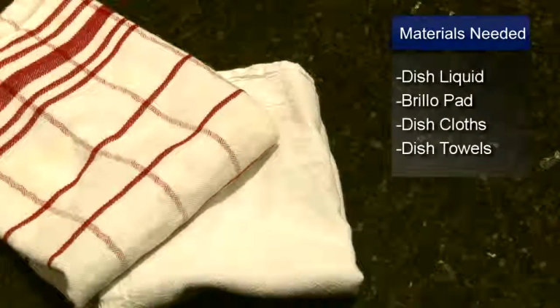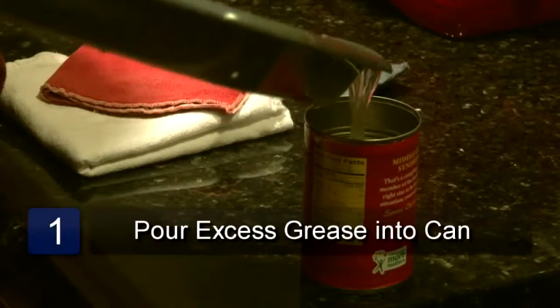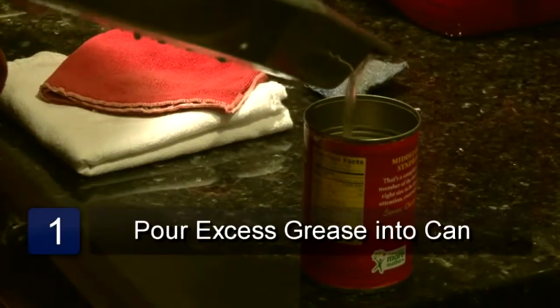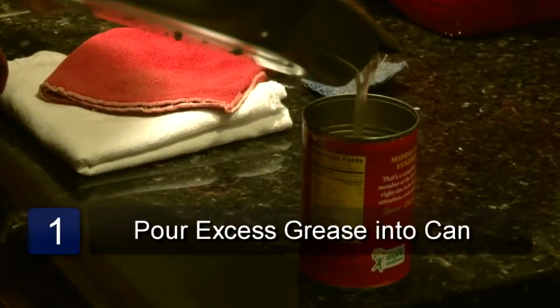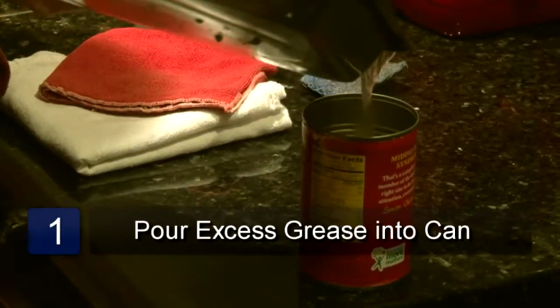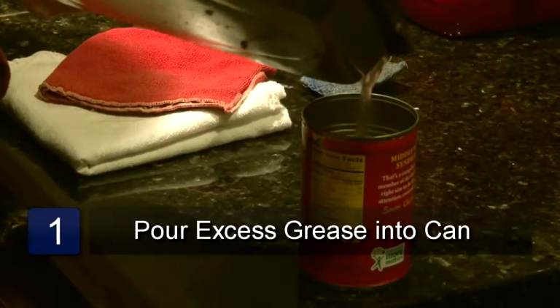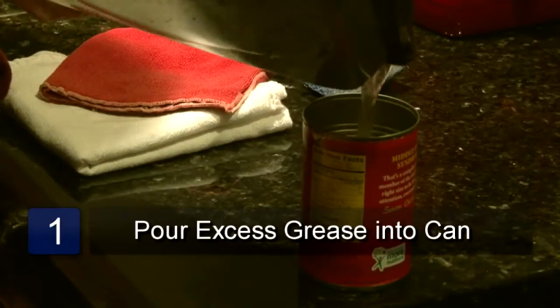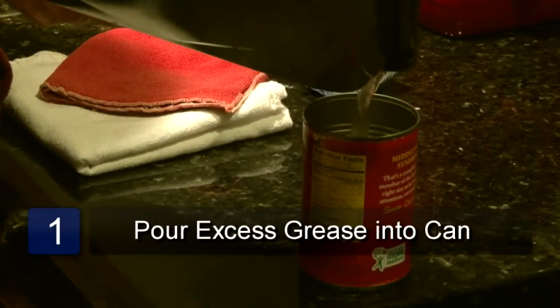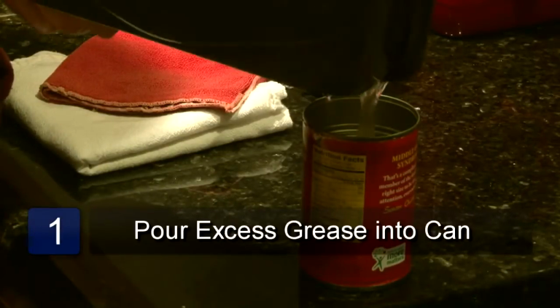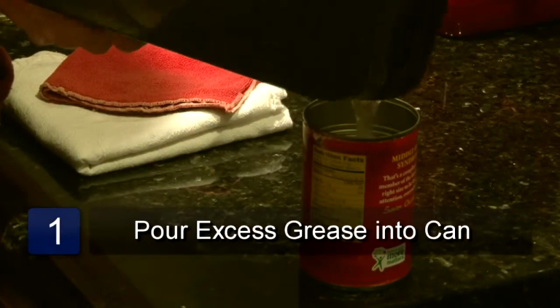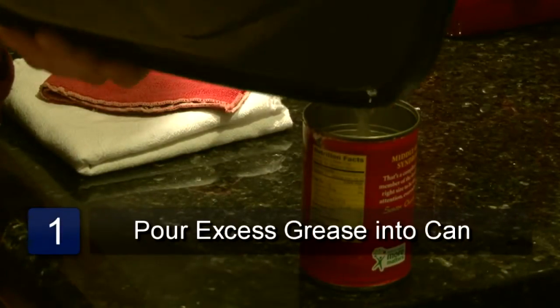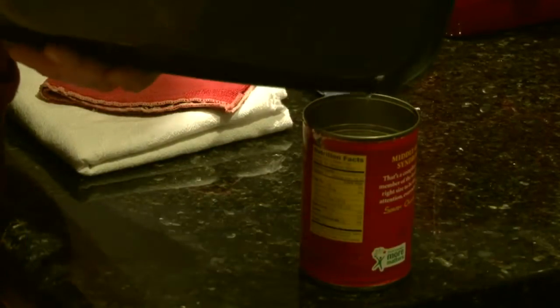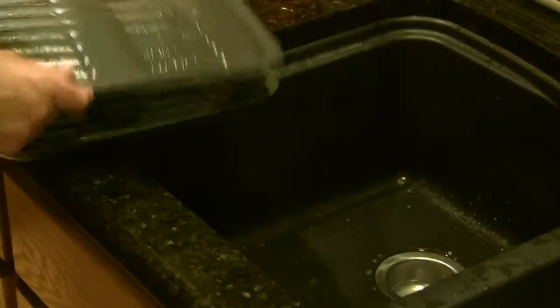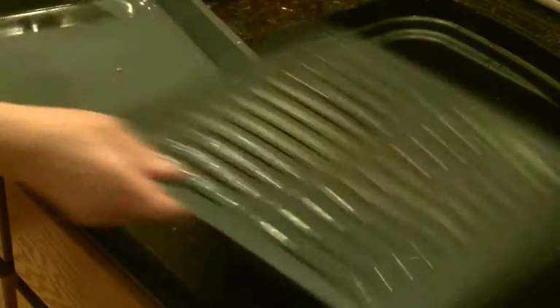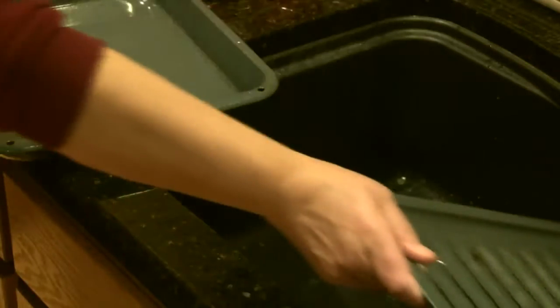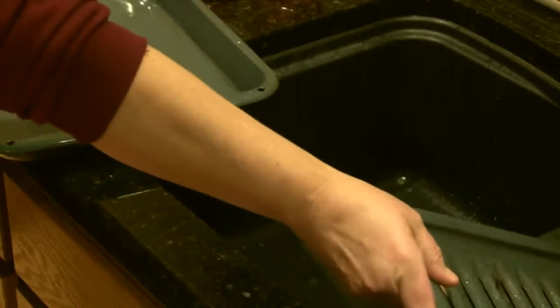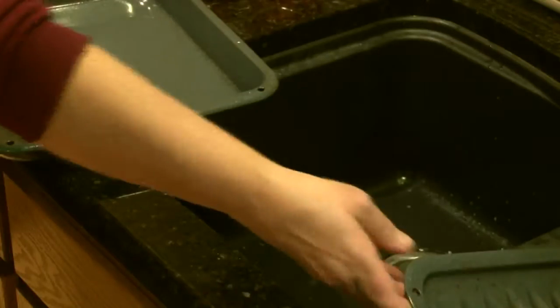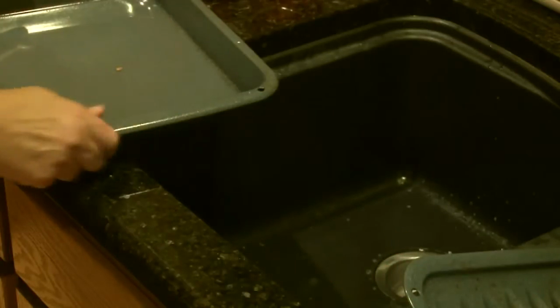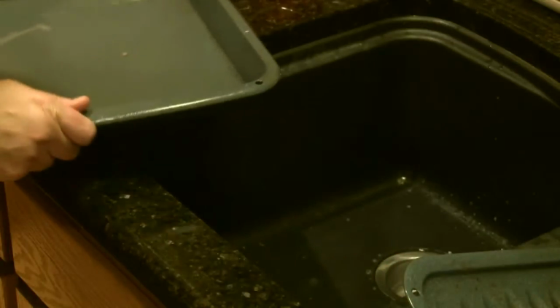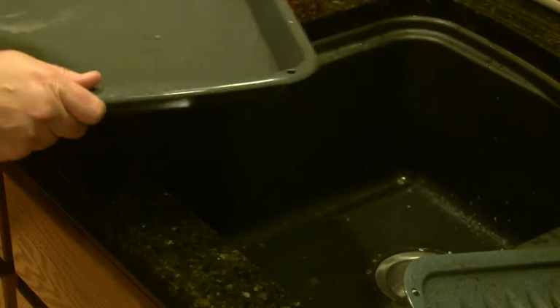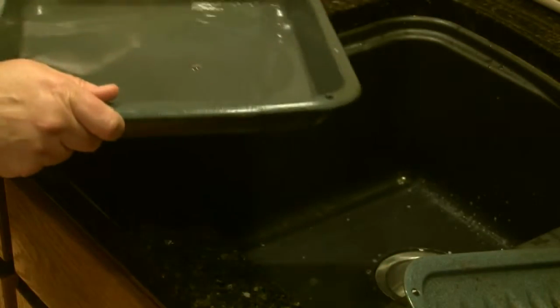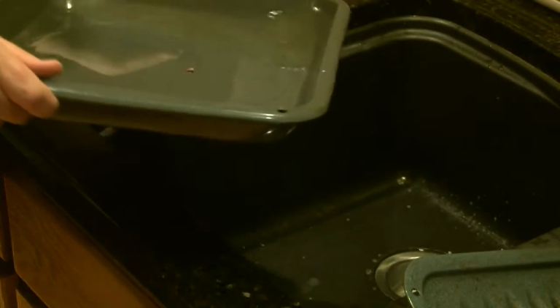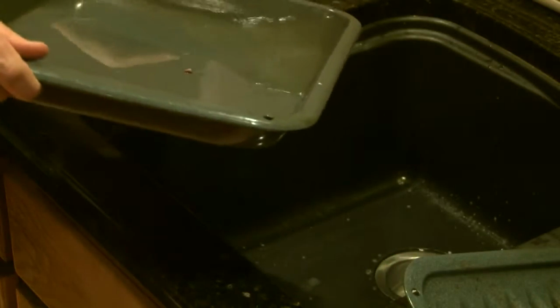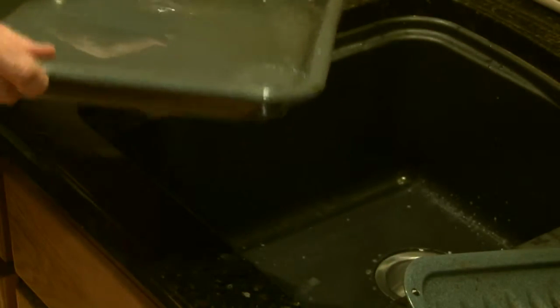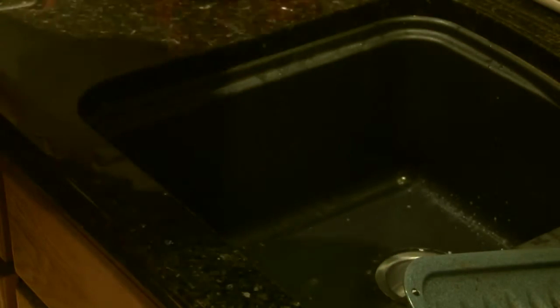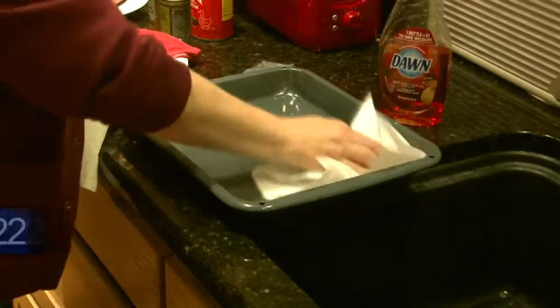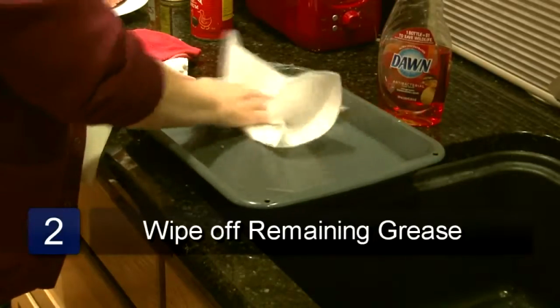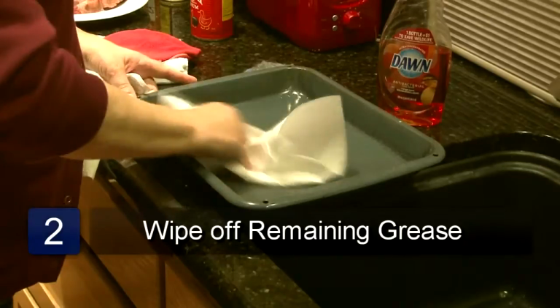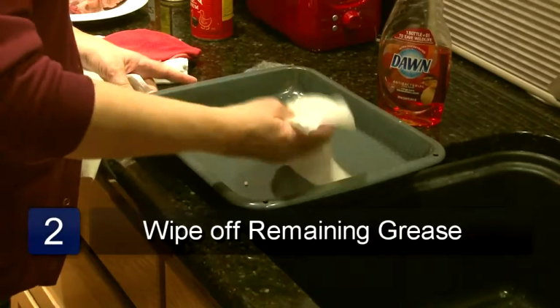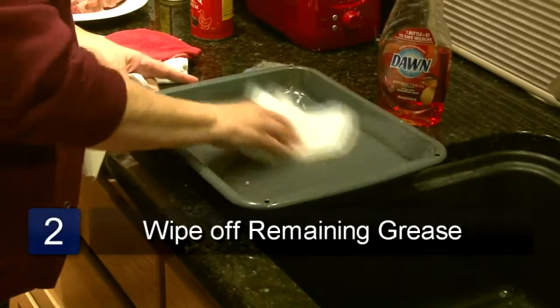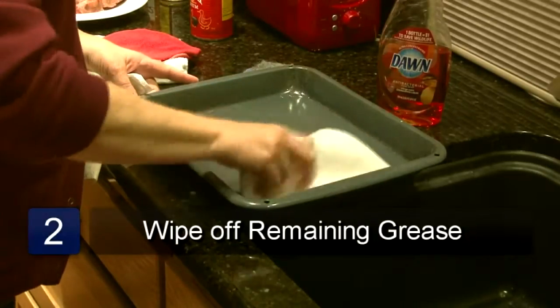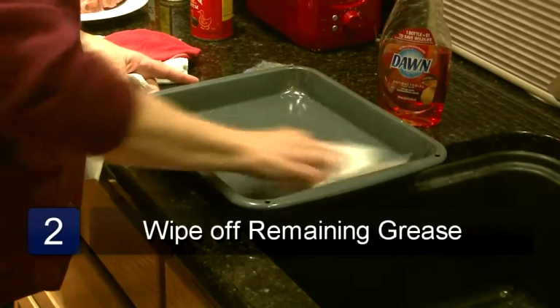The first step is to pour off any excess grease into an empty tin can. You should never pour grease down the drain in the sink because it can easily clog the drain. Next, wipe off any excess grease with the paper towels and throw them away.